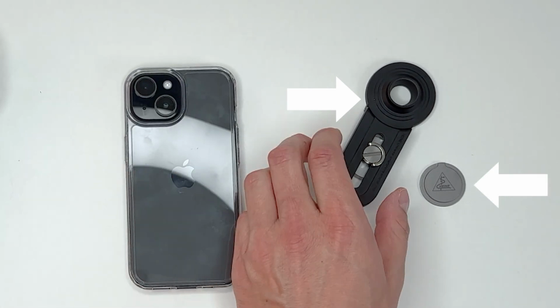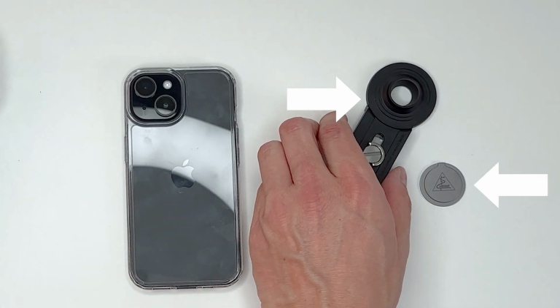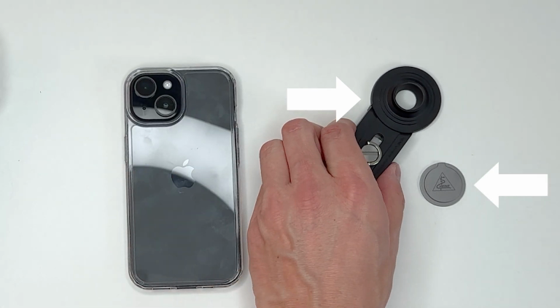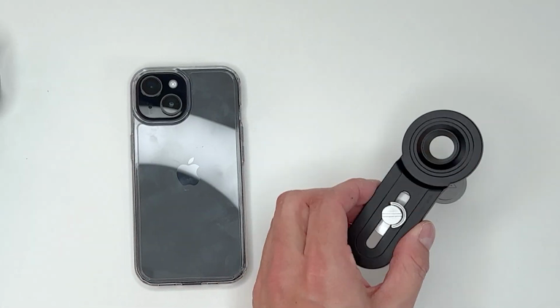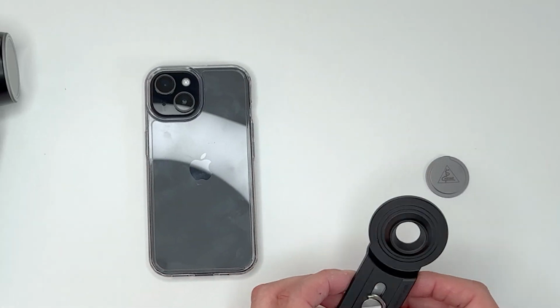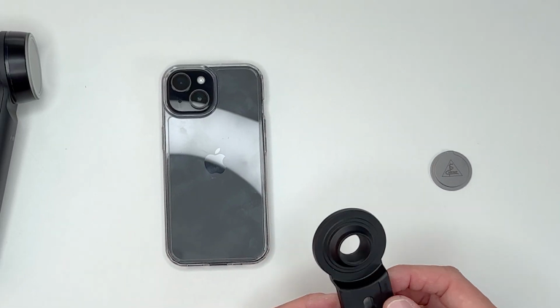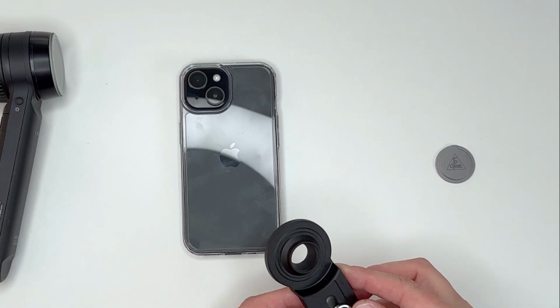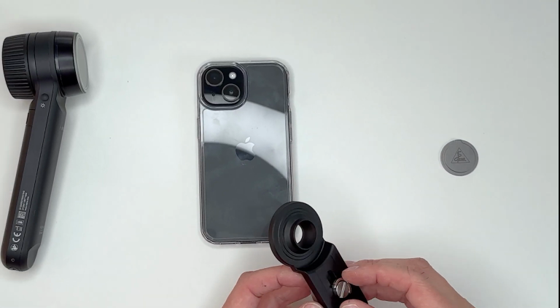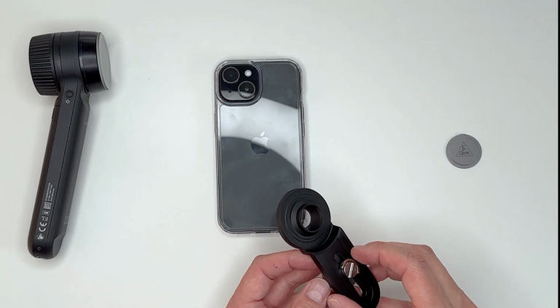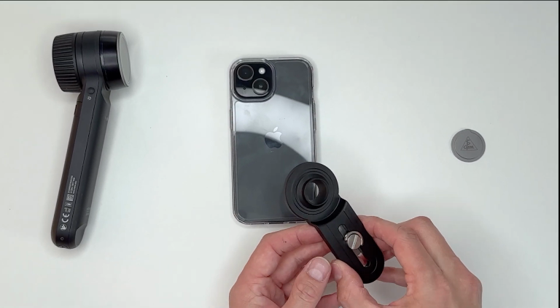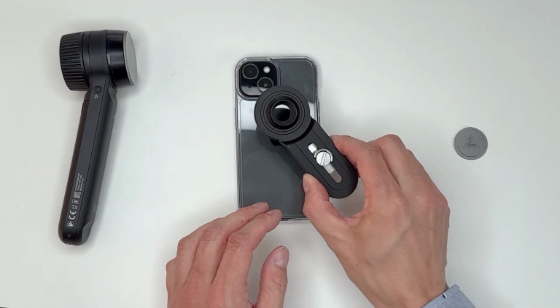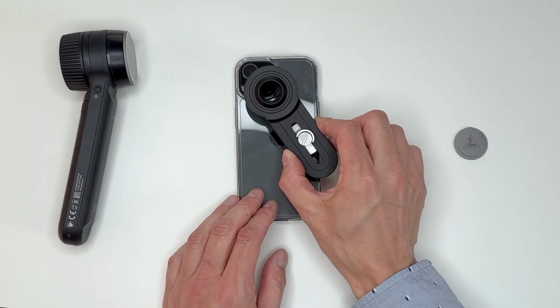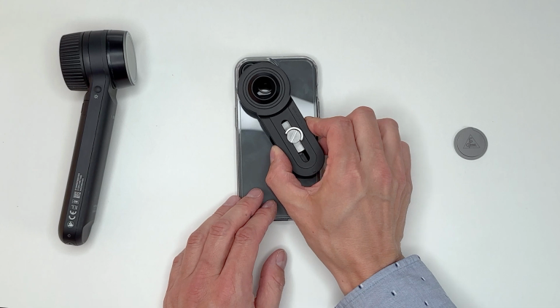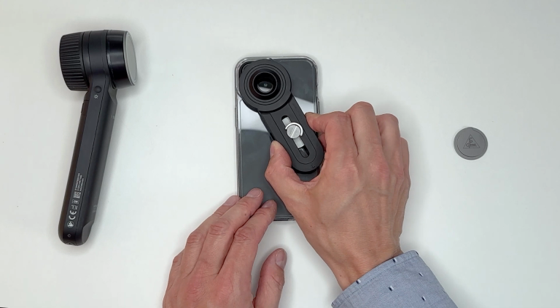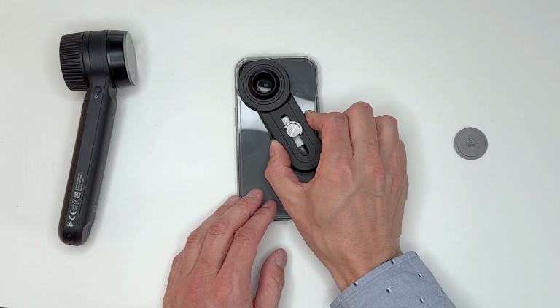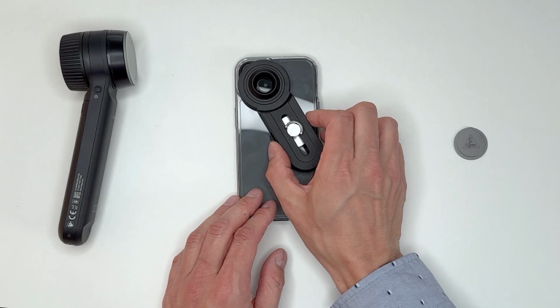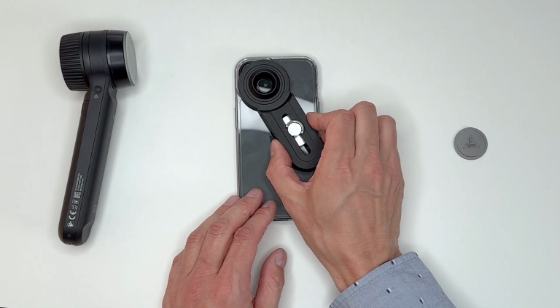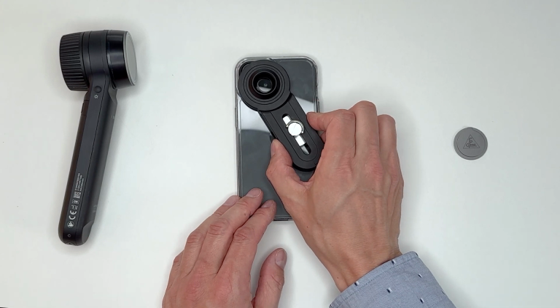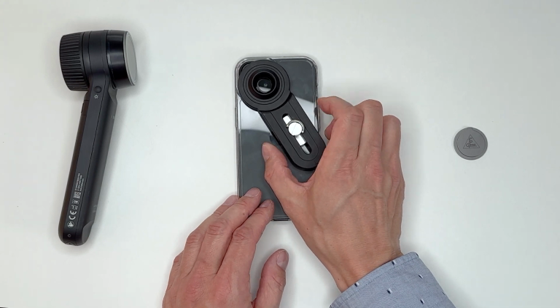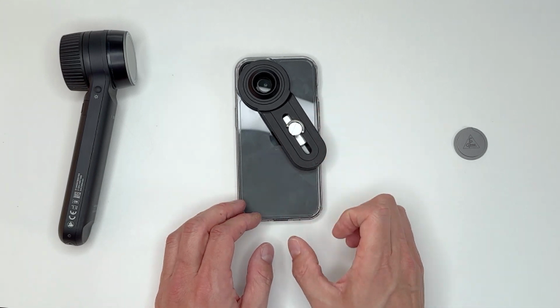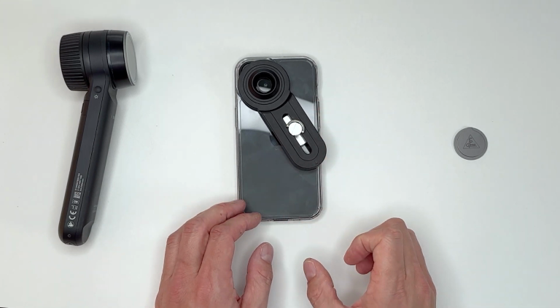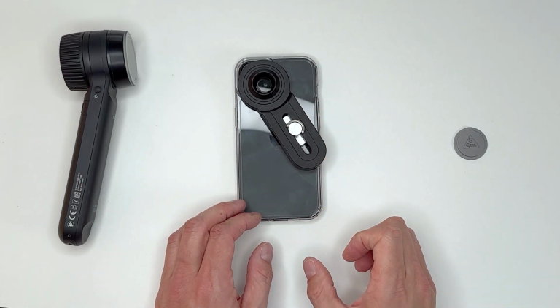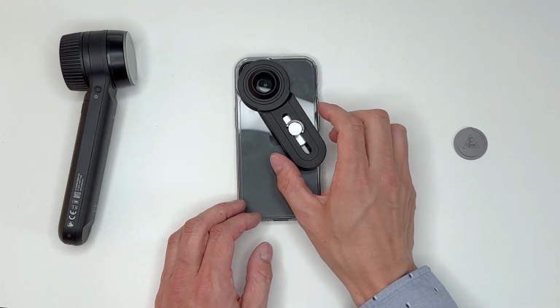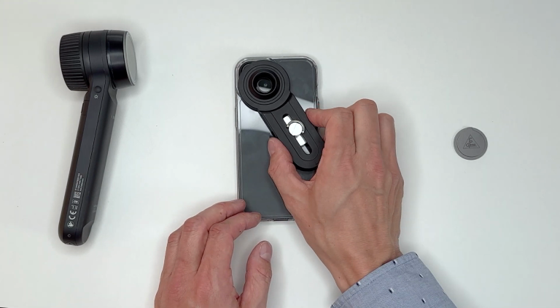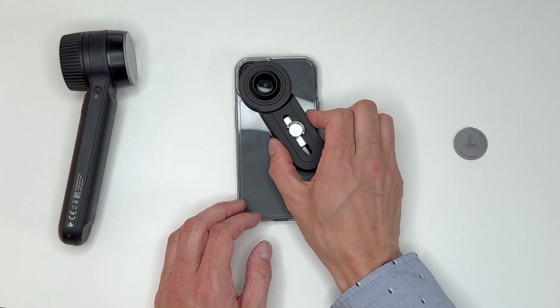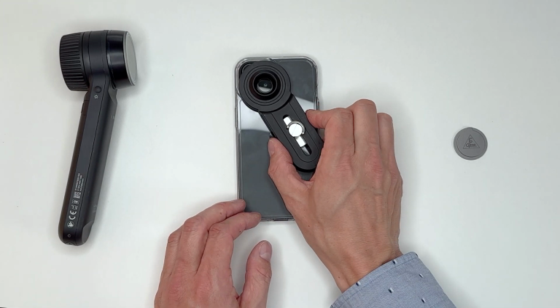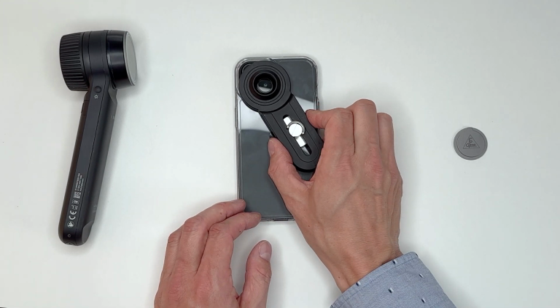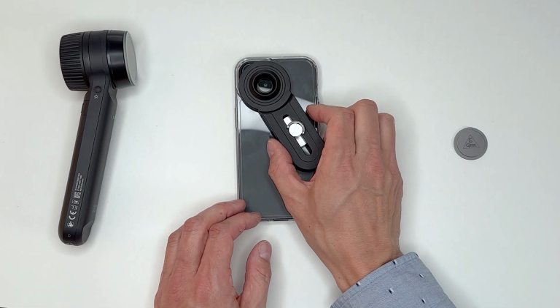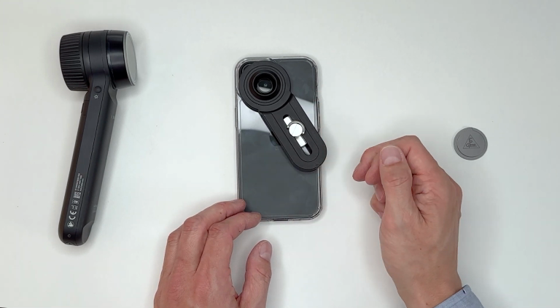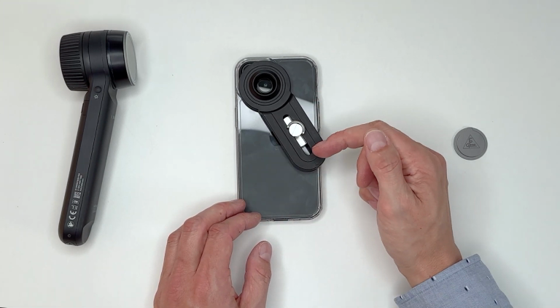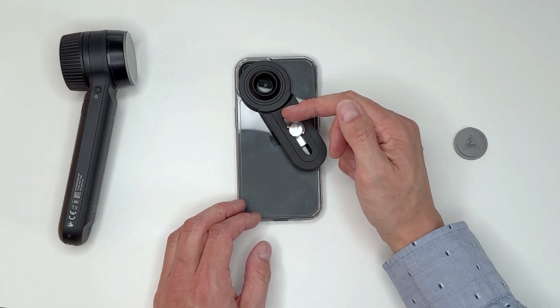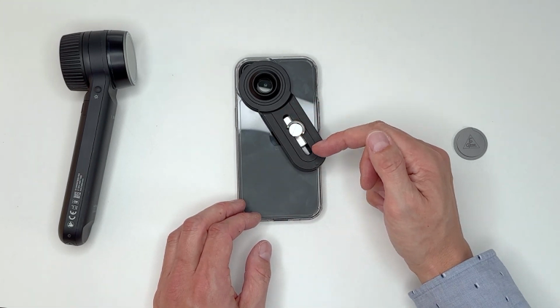First, place the handle on the main smartphone camera to determine the ideal position for the fixing button before attaching it to the smartphone case.